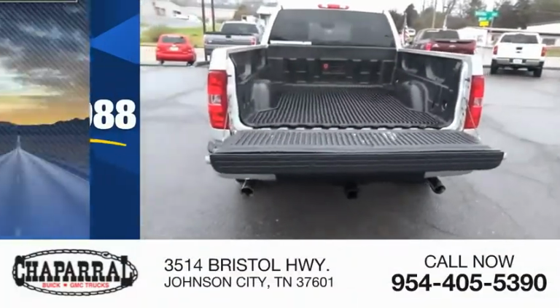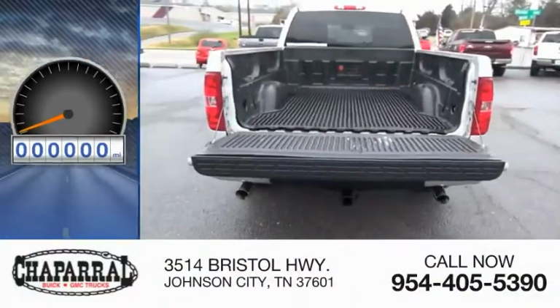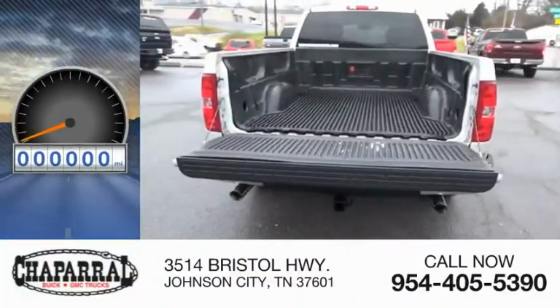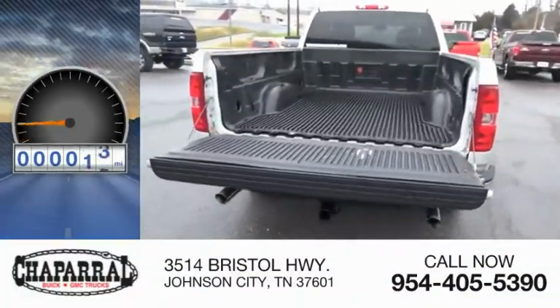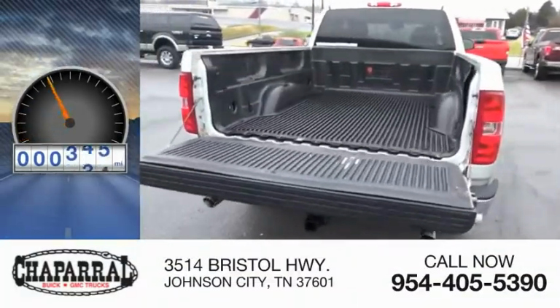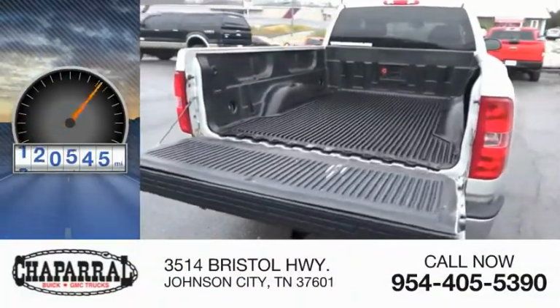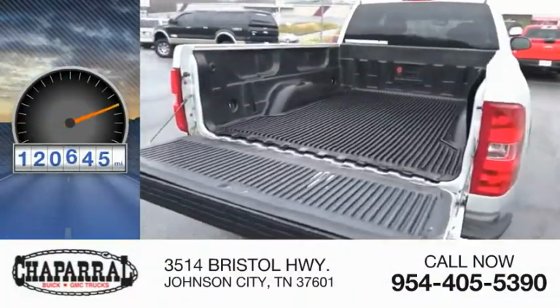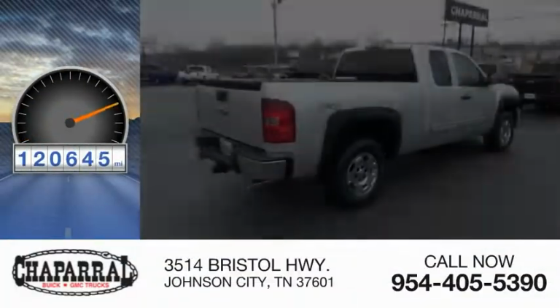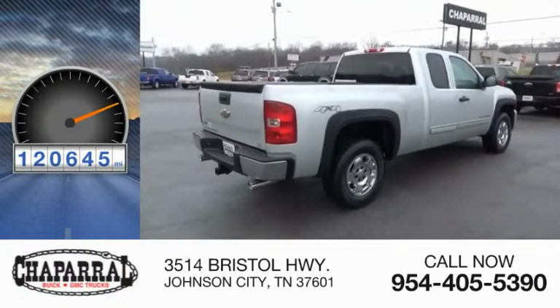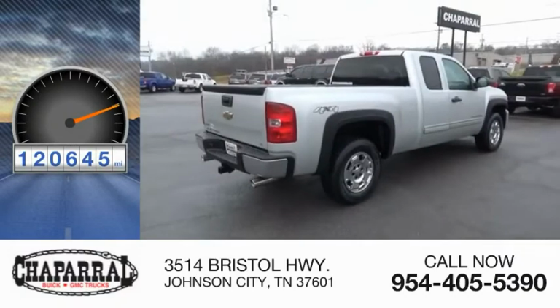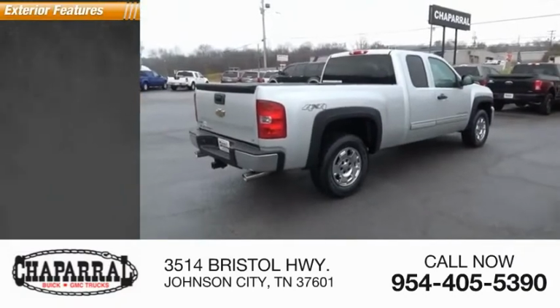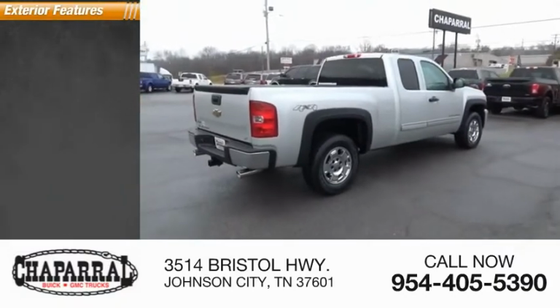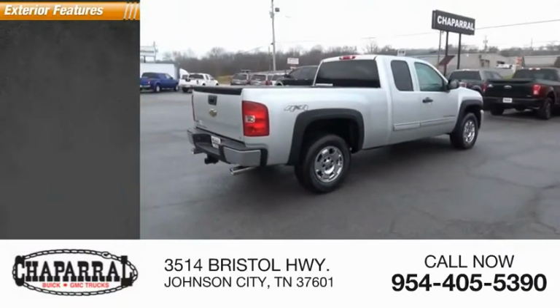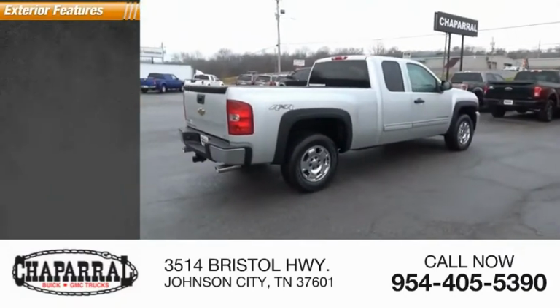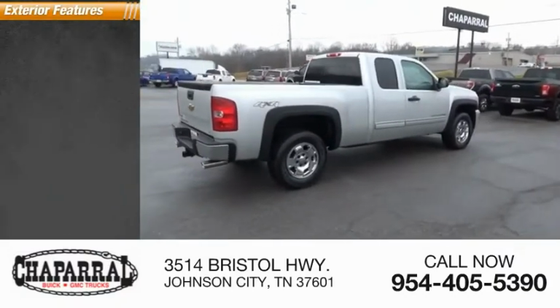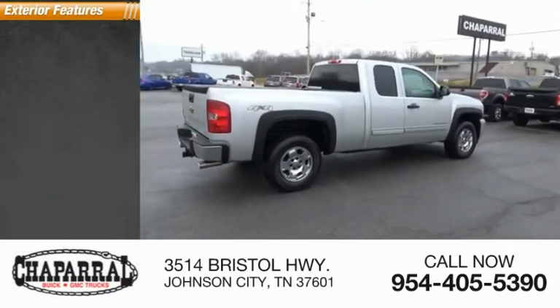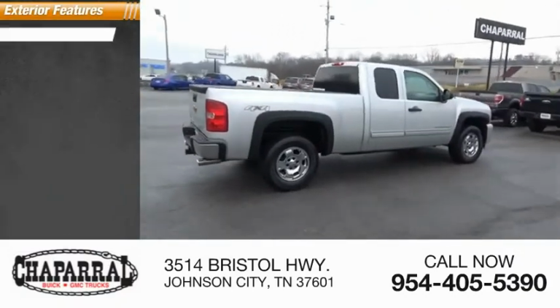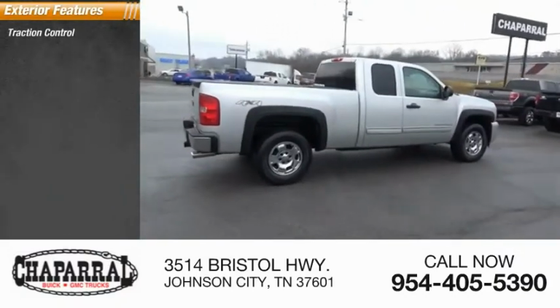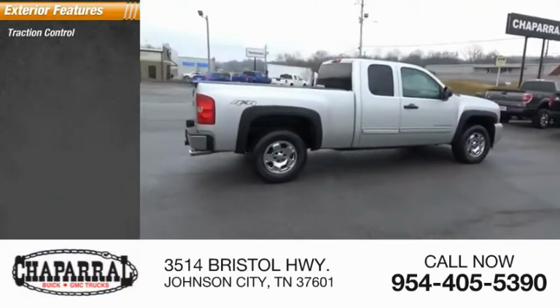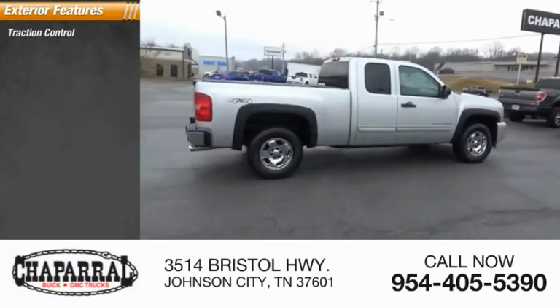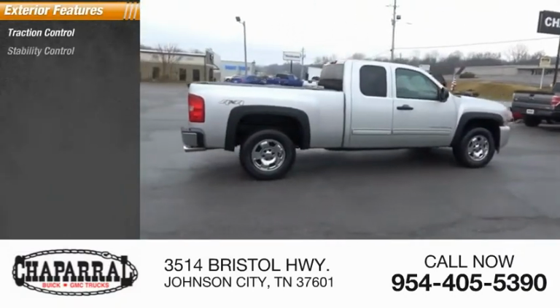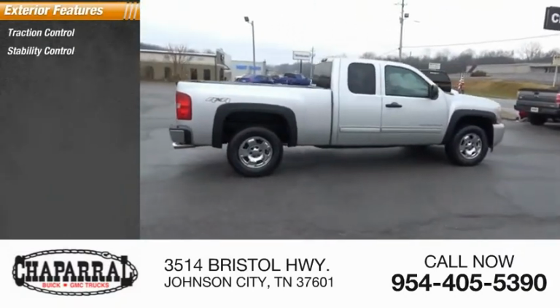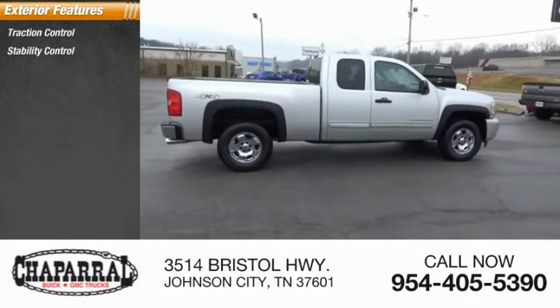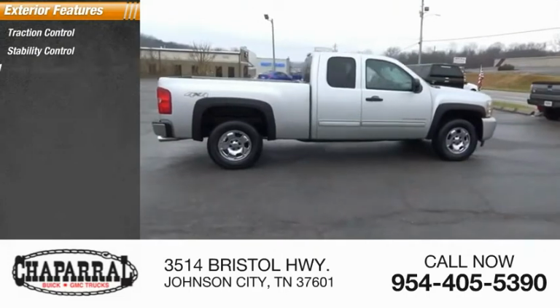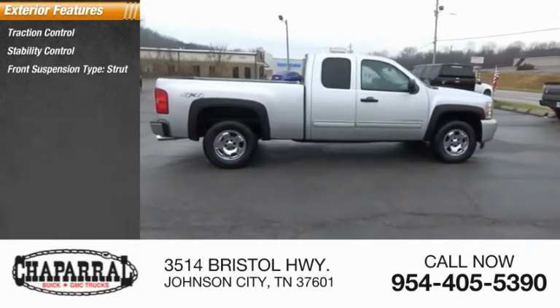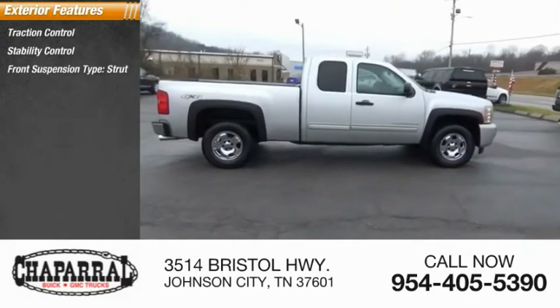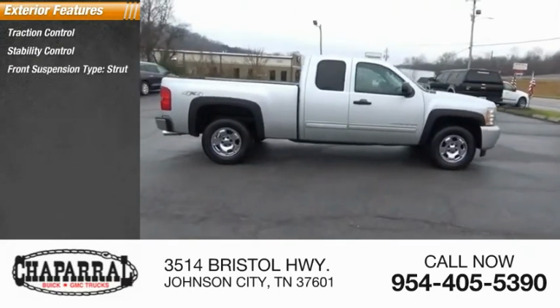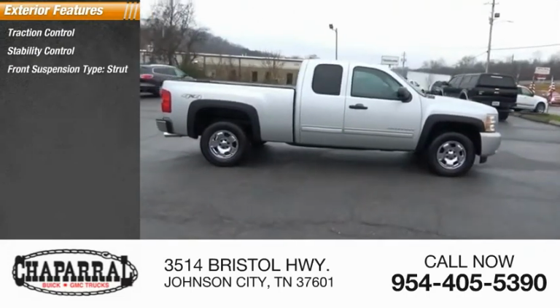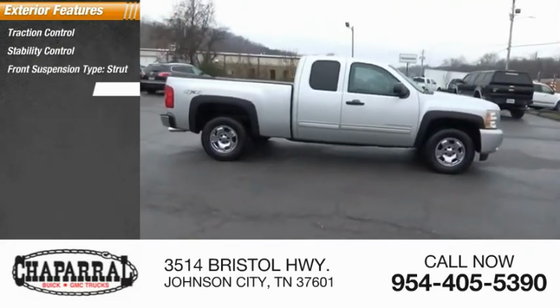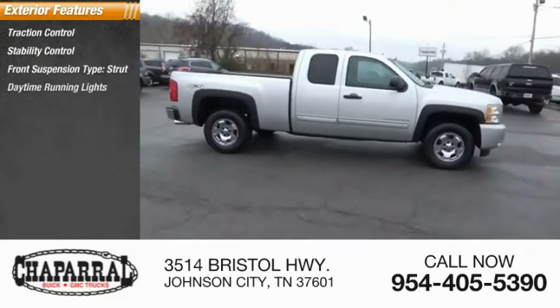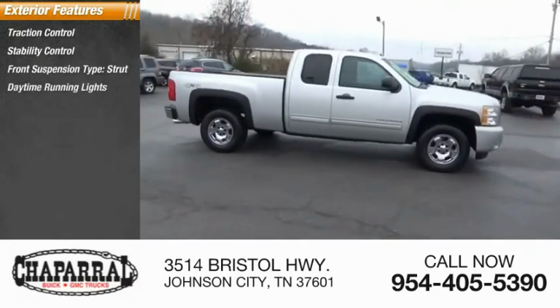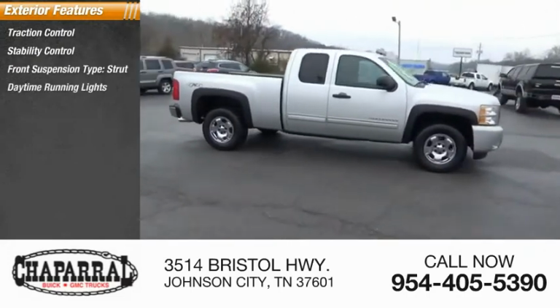This vehicle has less than 125,000 miles. Here are some of this vehicle's great options: traction control, stability control, front suspension type strut, and daytime running lights.